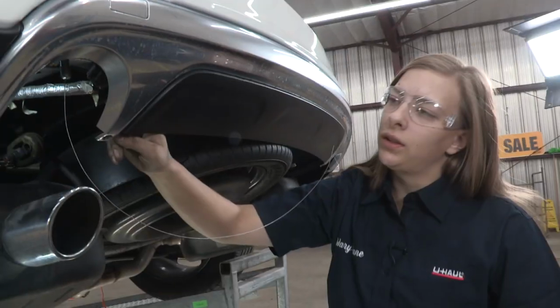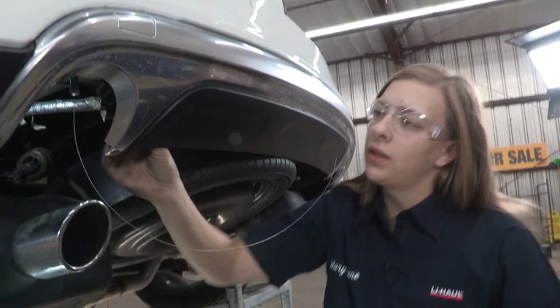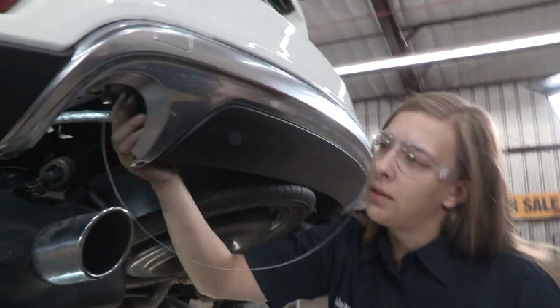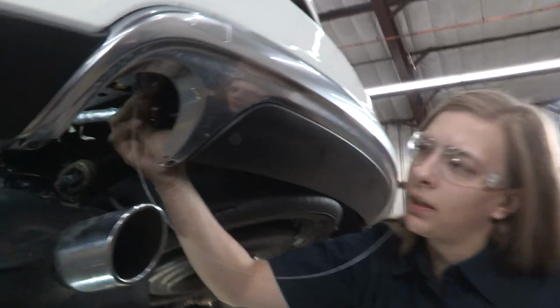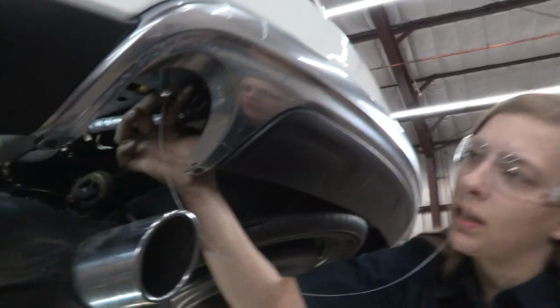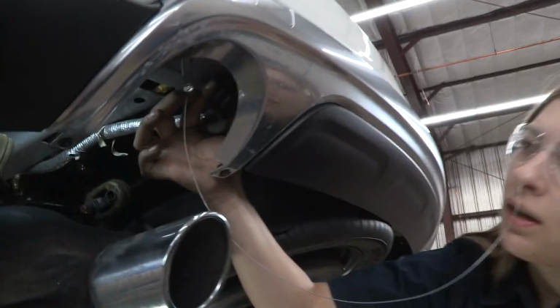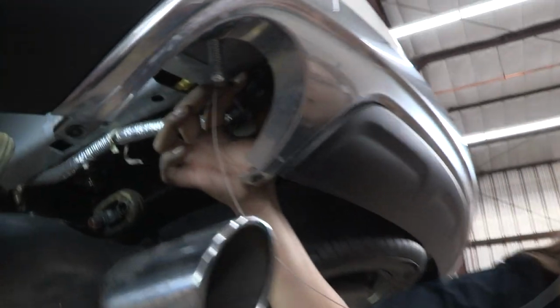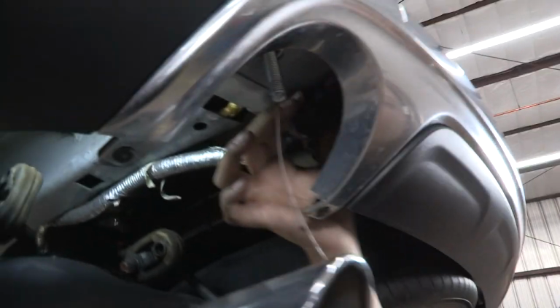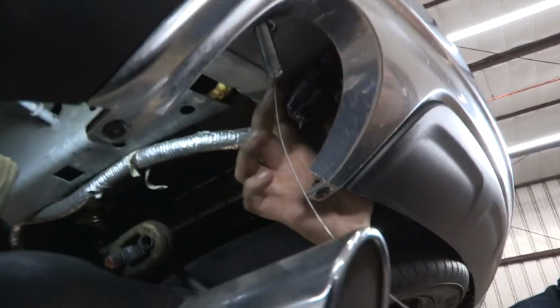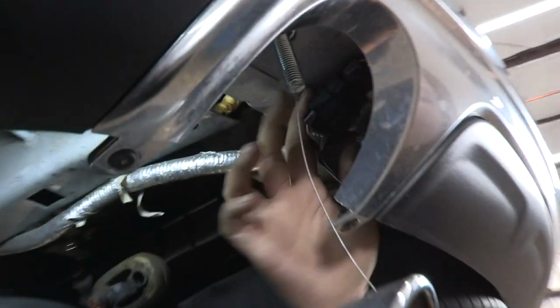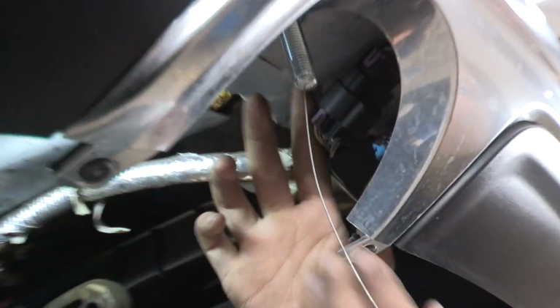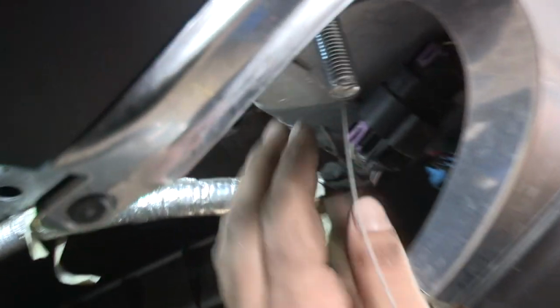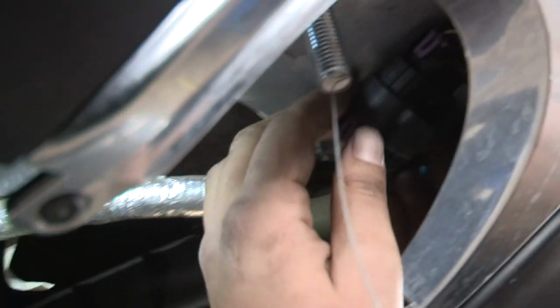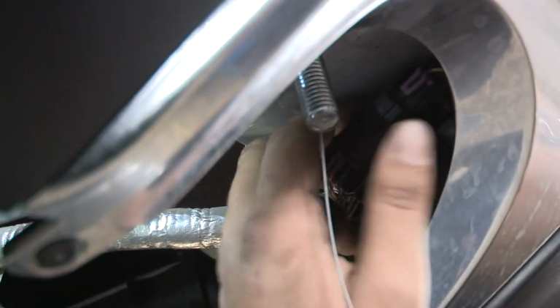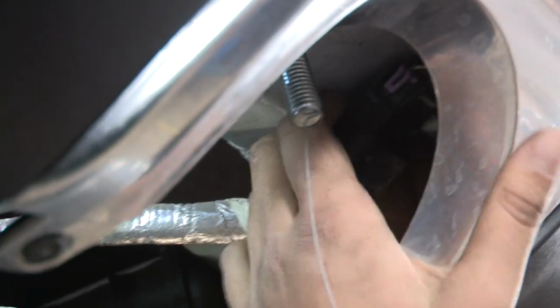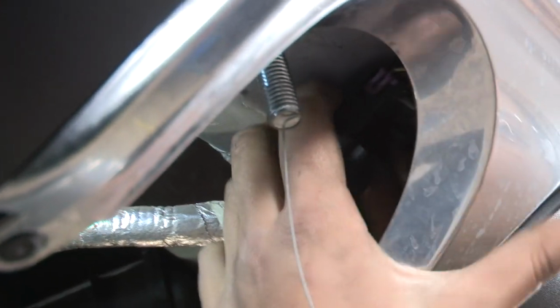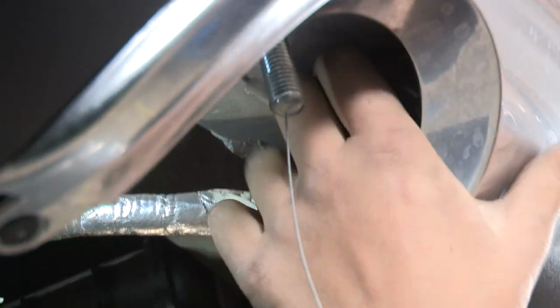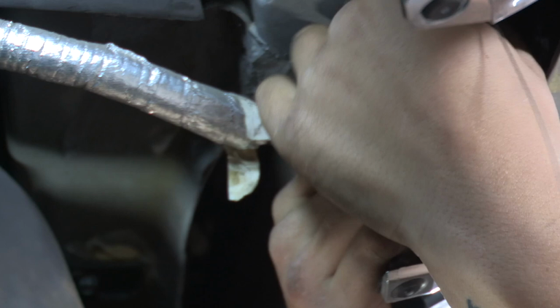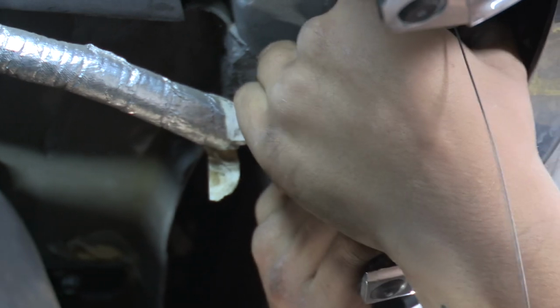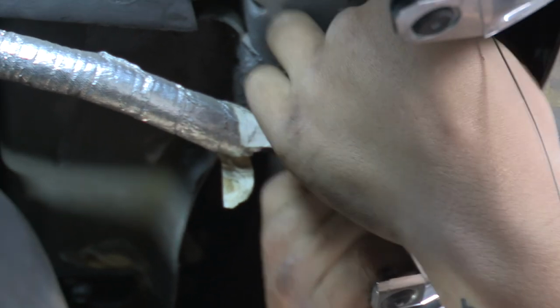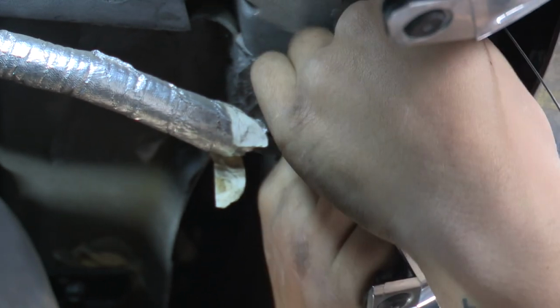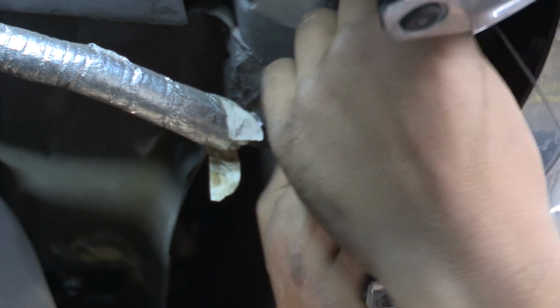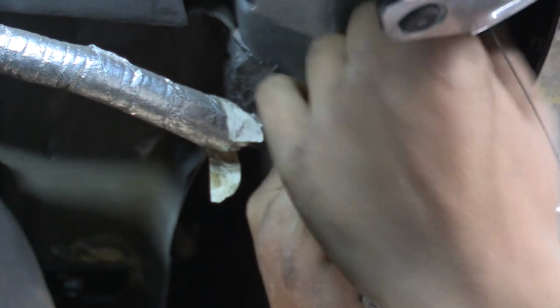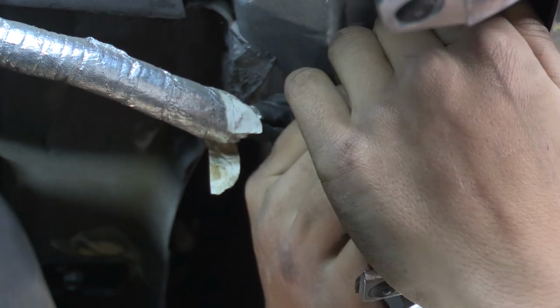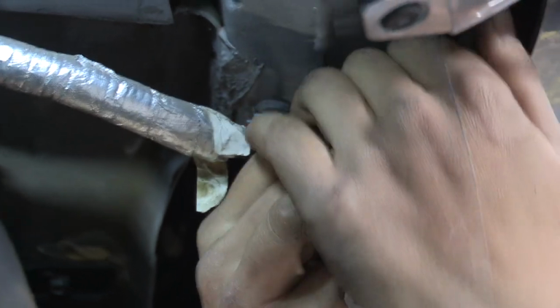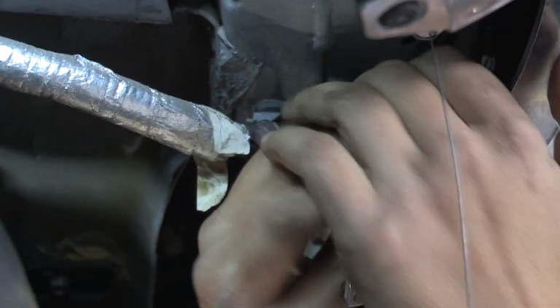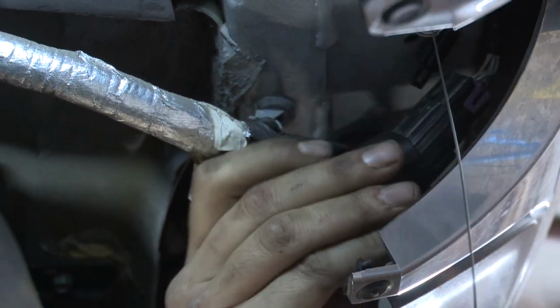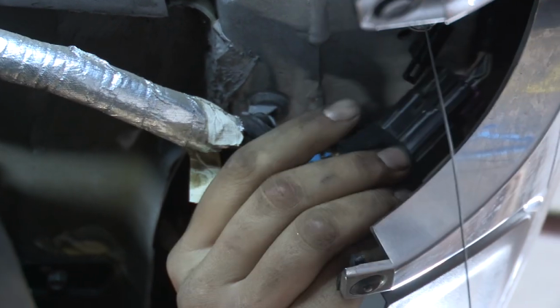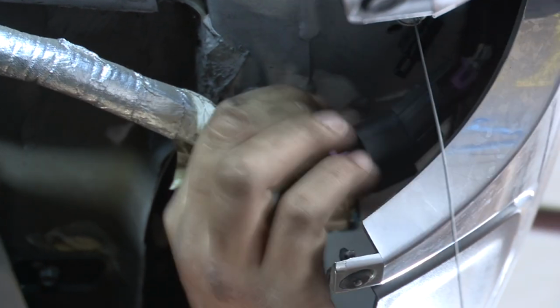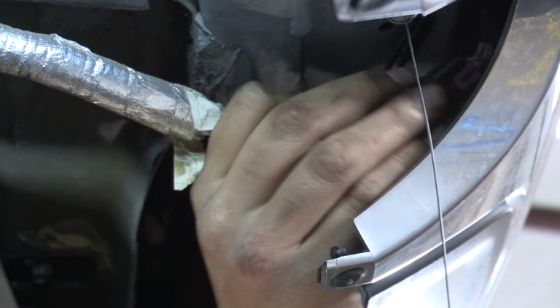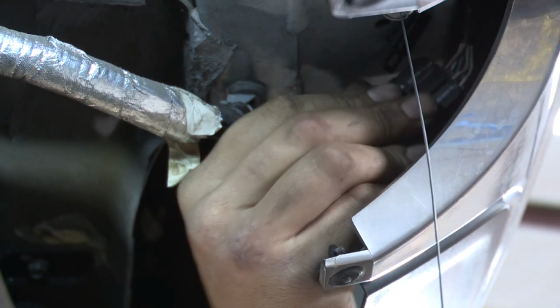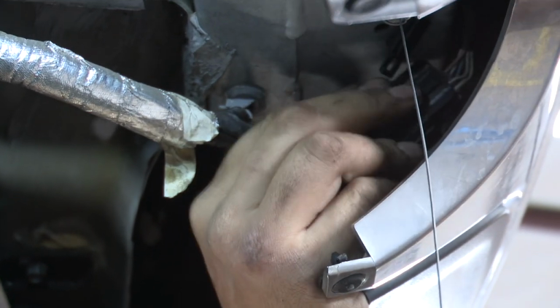So you can see a plug here. I'm going to go ahead and remove that — it might get in our way when we're putting the hitch up. It should just pop right out; it's just a little body plug.